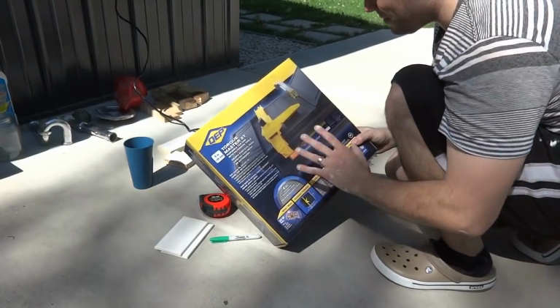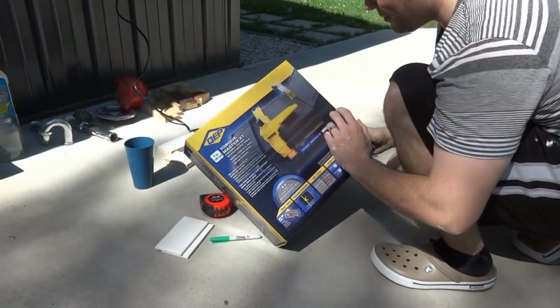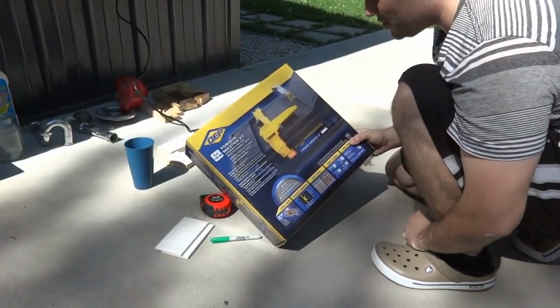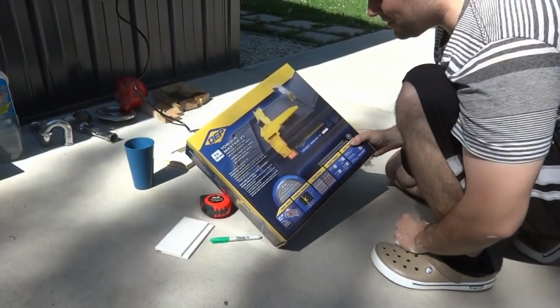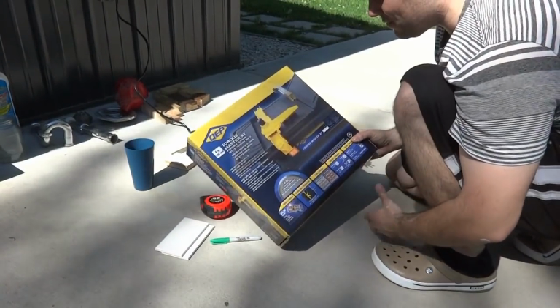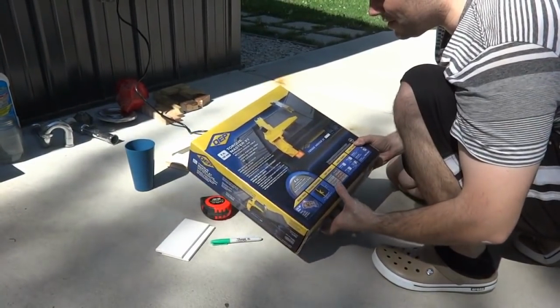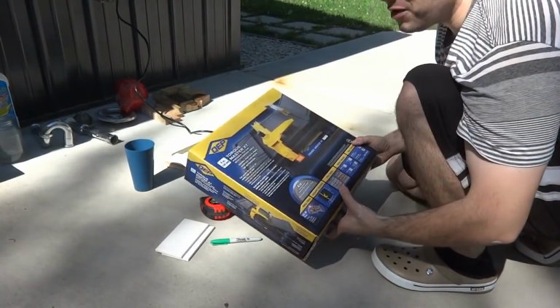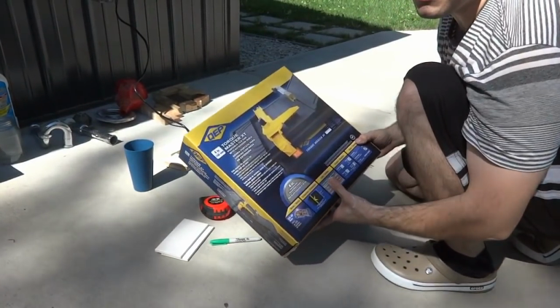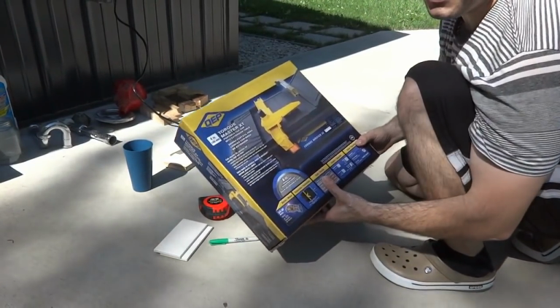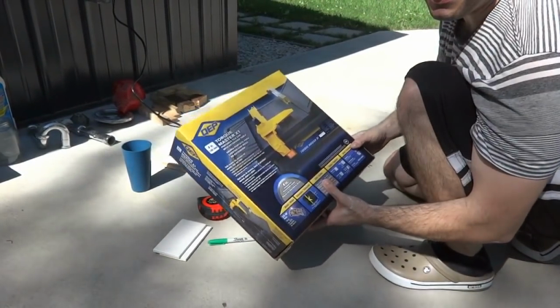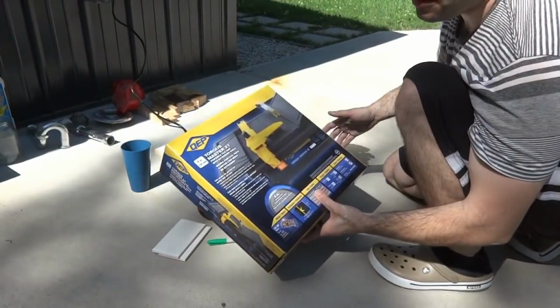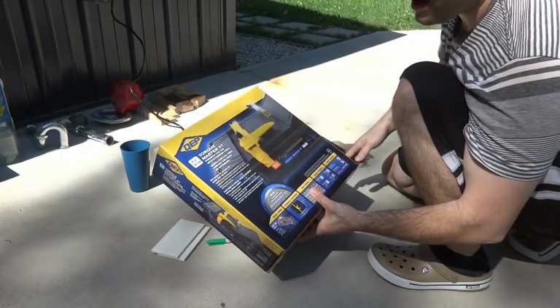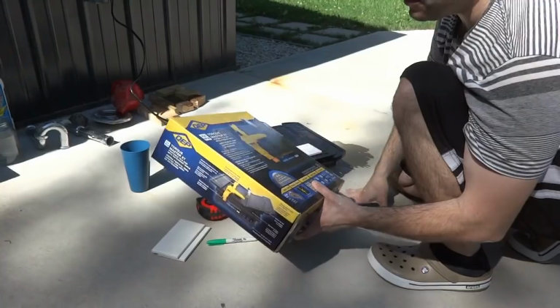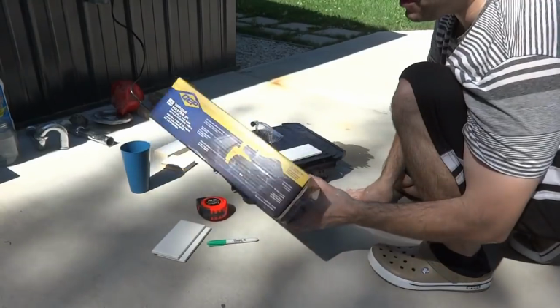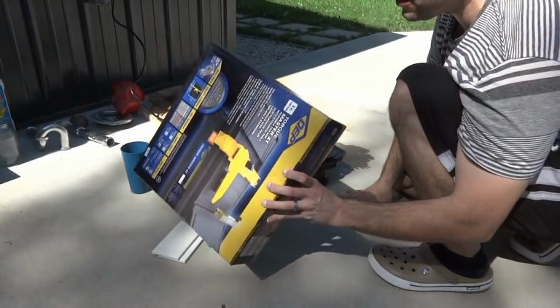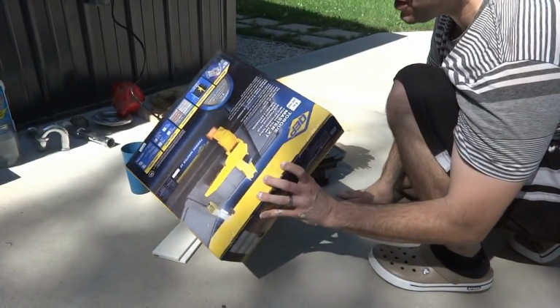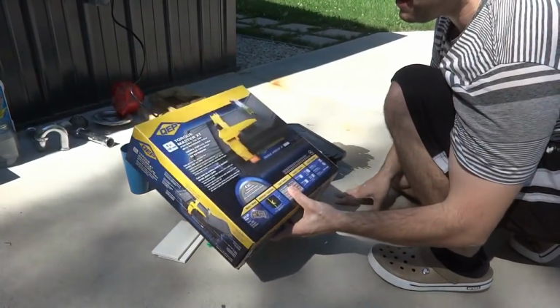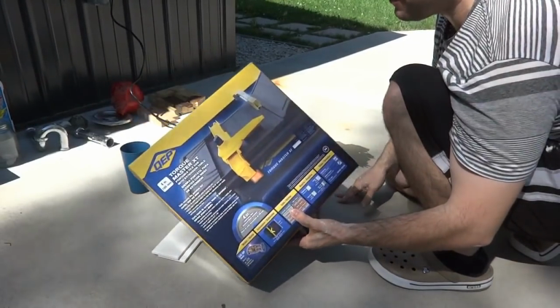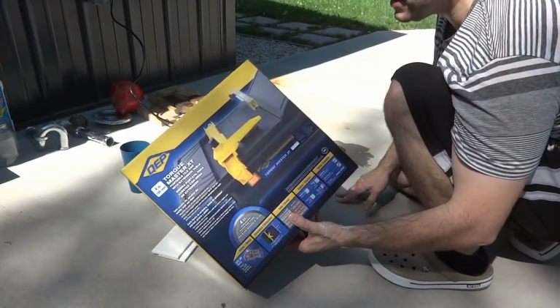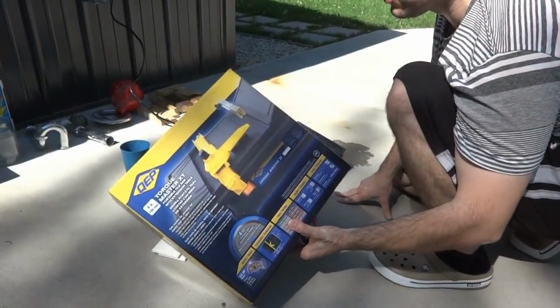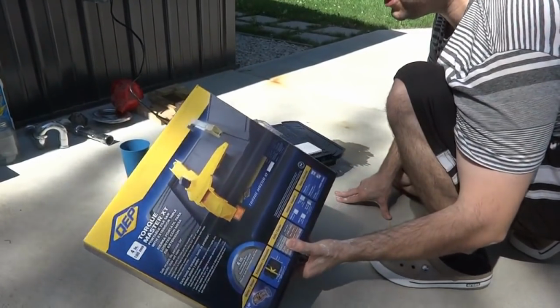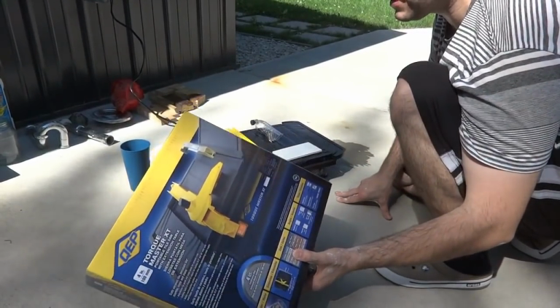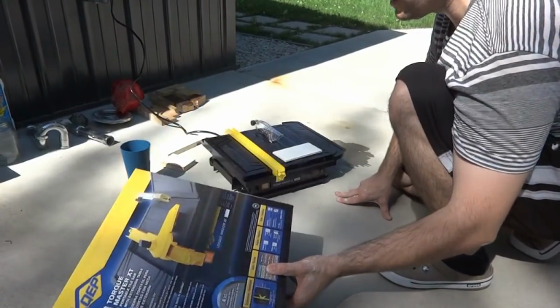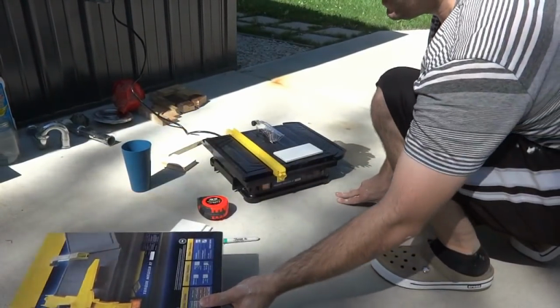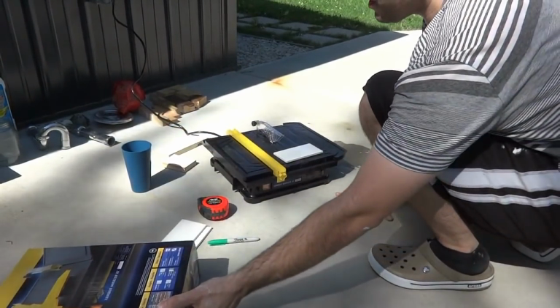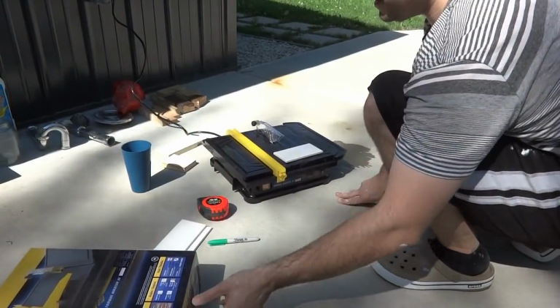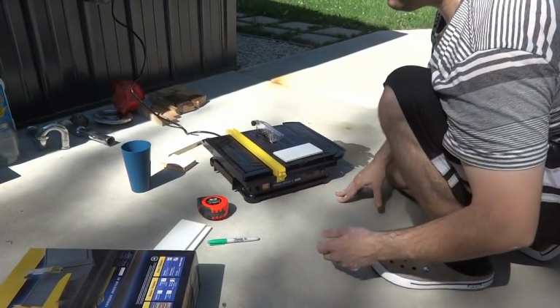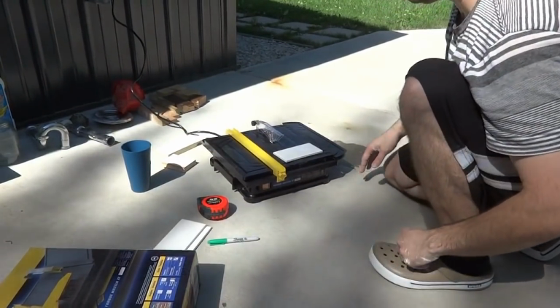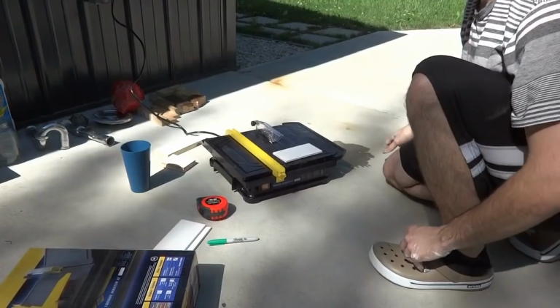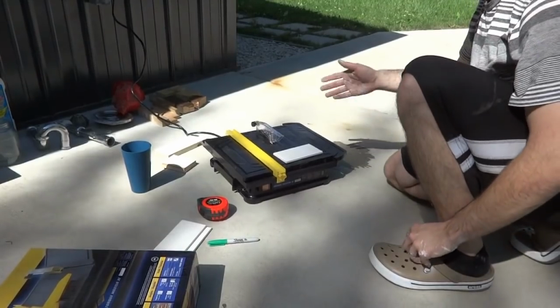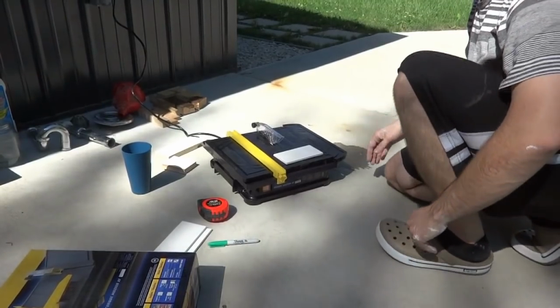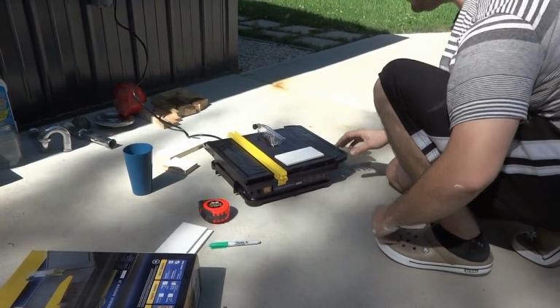To buy one was cheaper than to rent one. If you're close to a Menards, go check if they have one of these — it's probably half the price of renting one for a day.